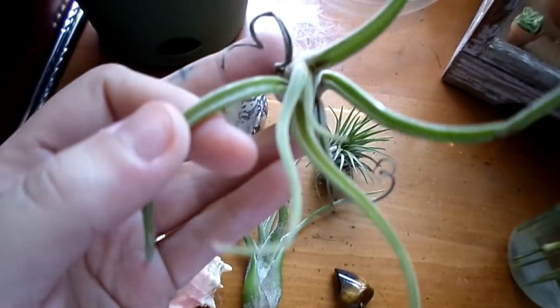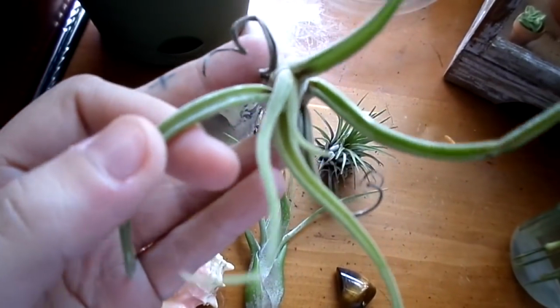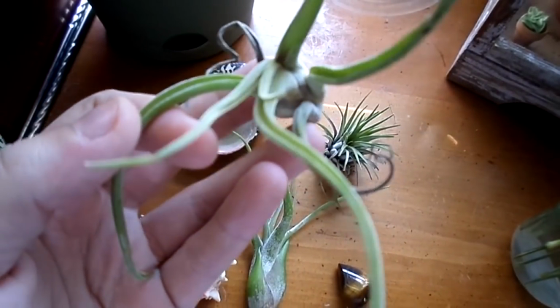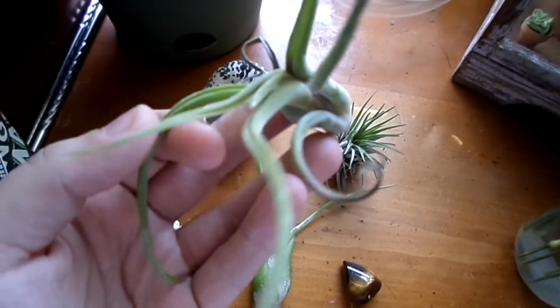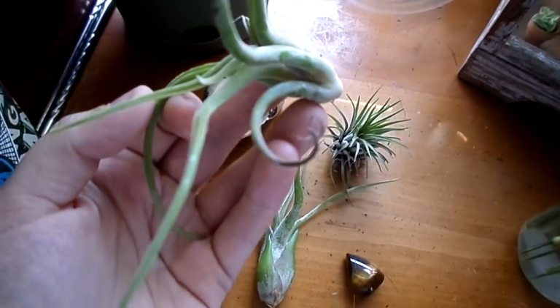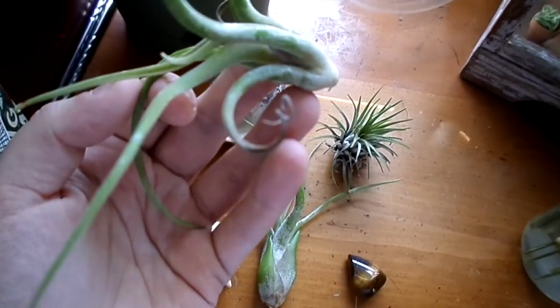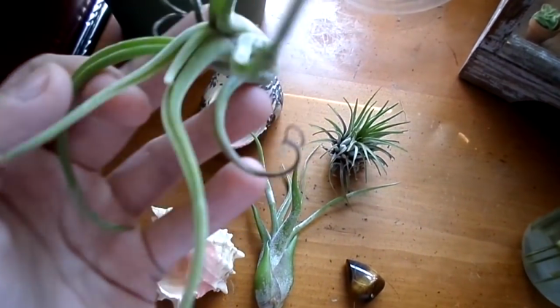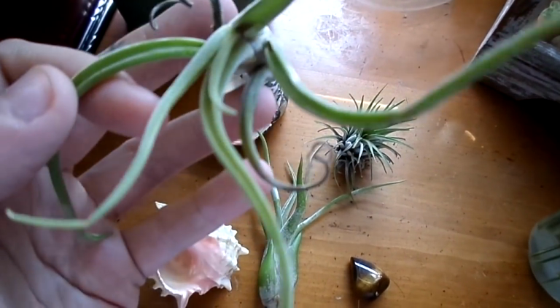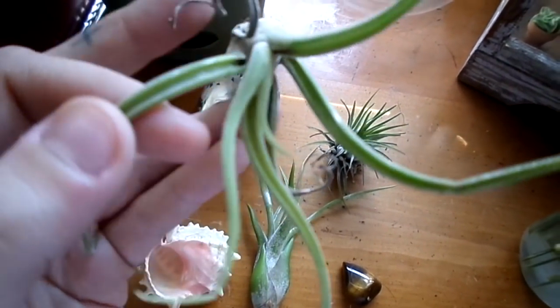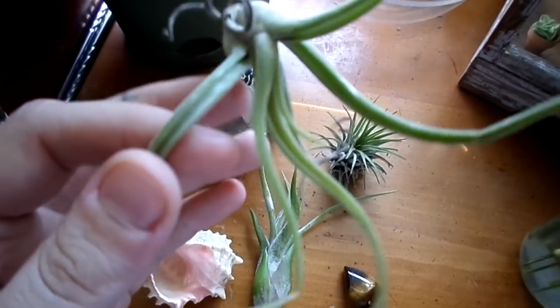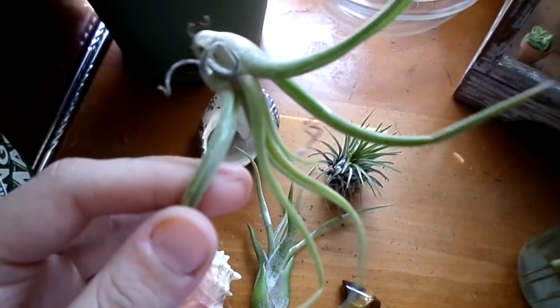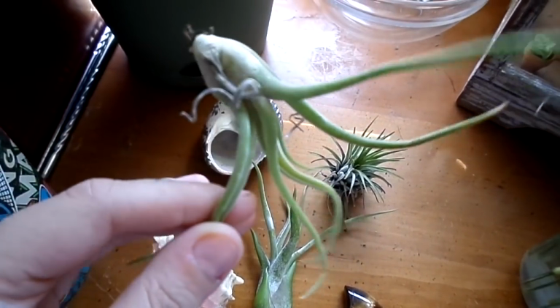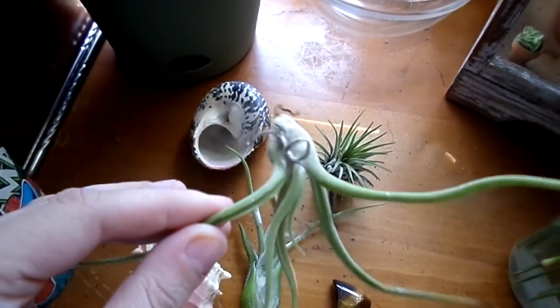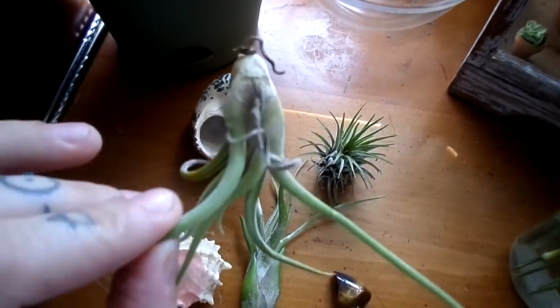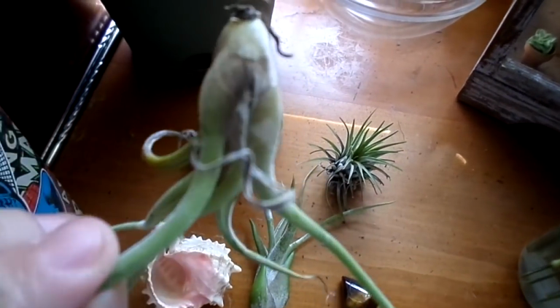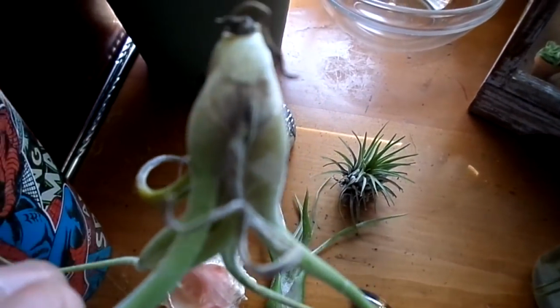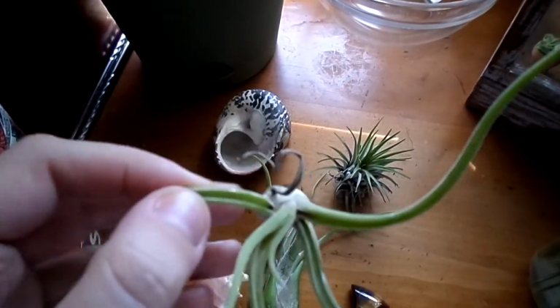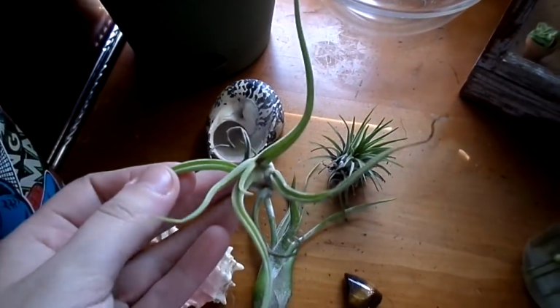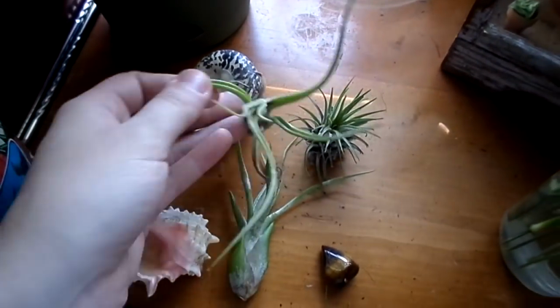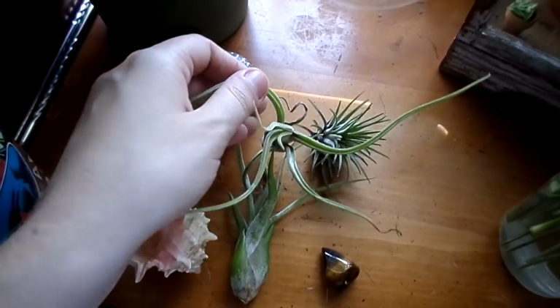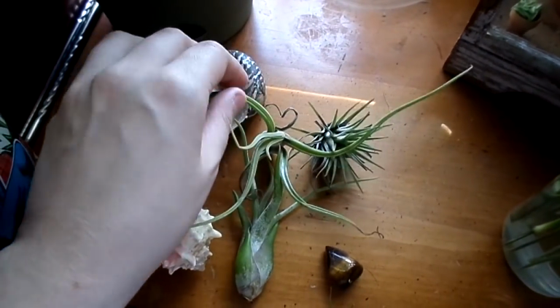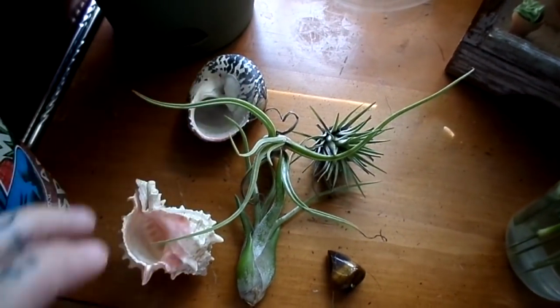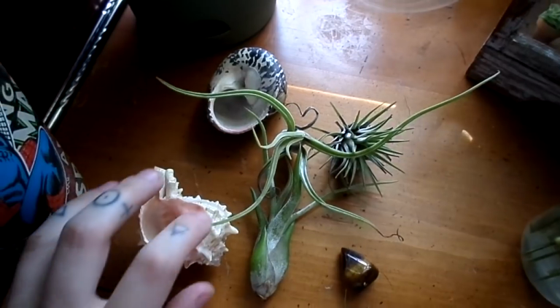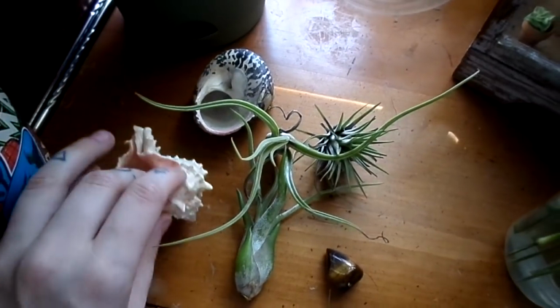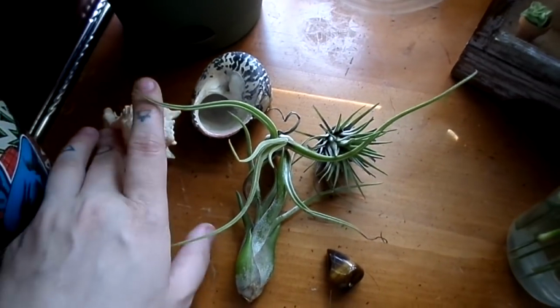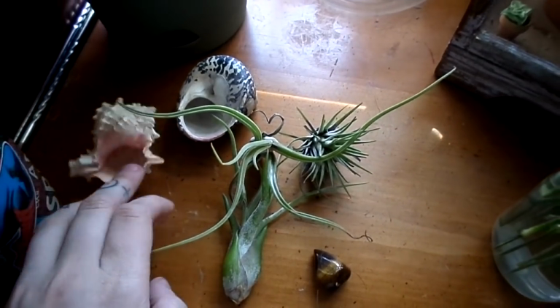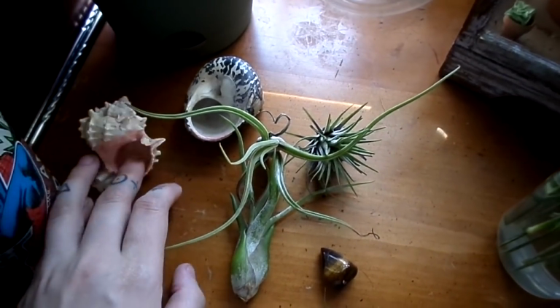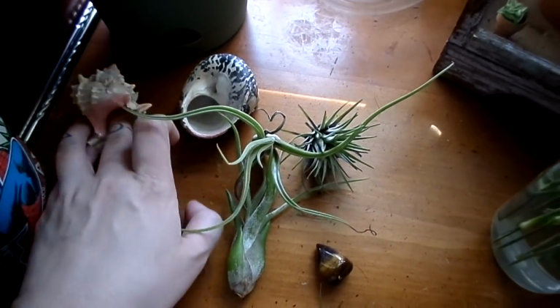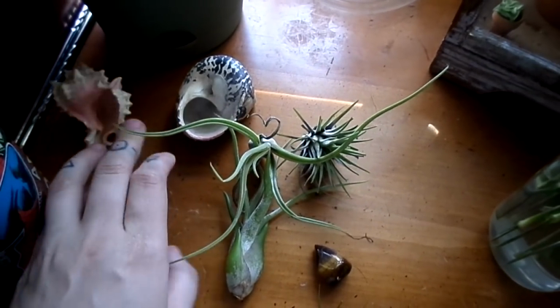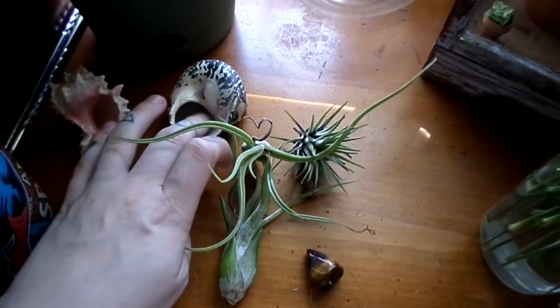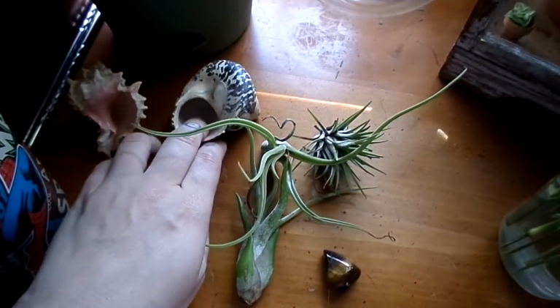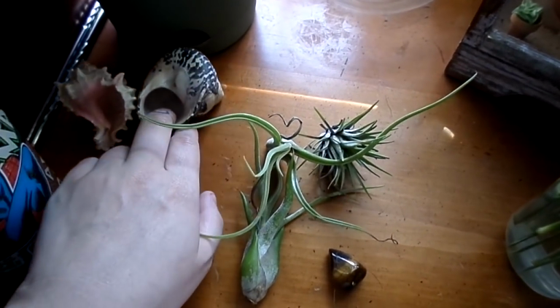These crinkly bits — that's what happens when you go a little too long without watering. And I took them out of the shells. These are just shells I've collected, actually from the Gulf of Mexico.